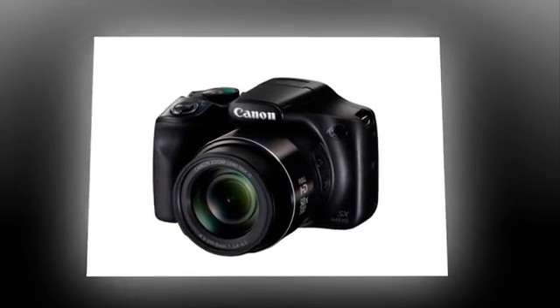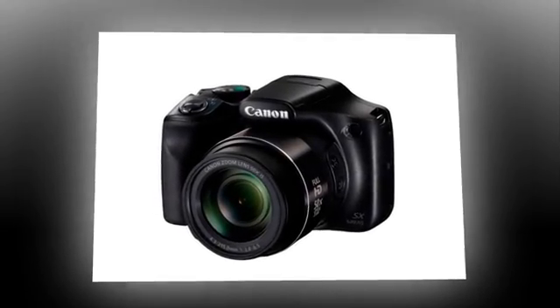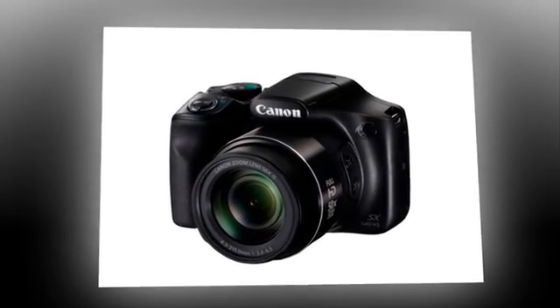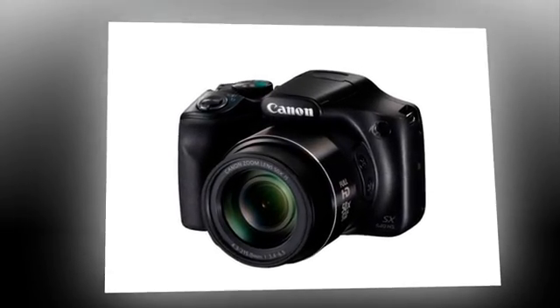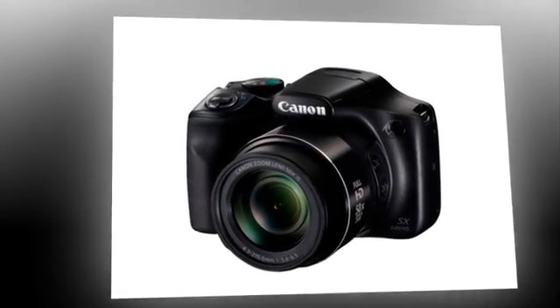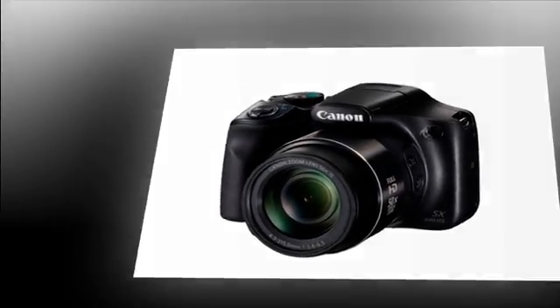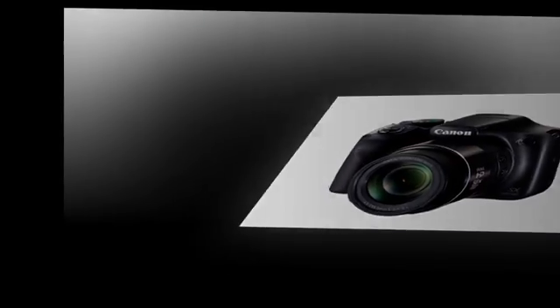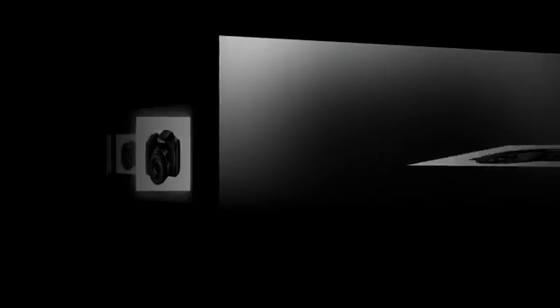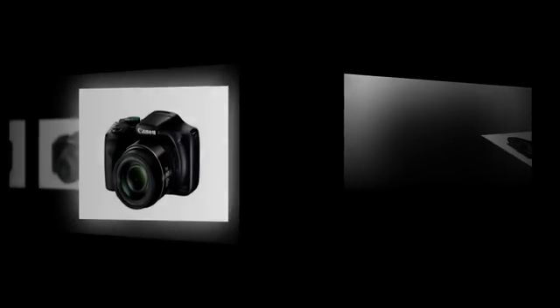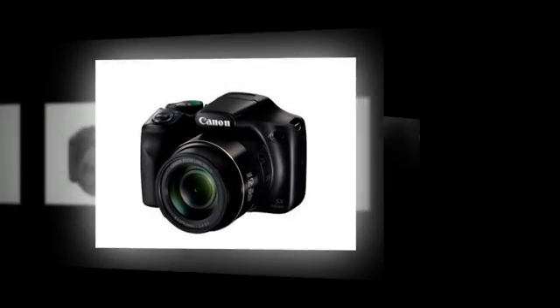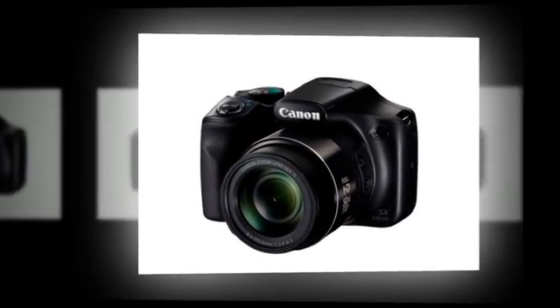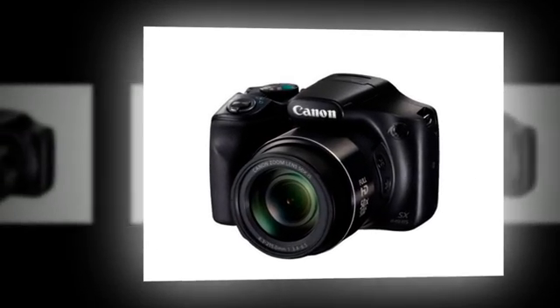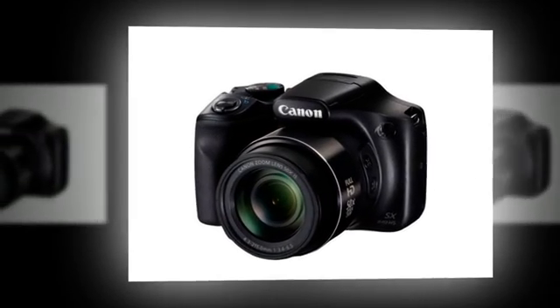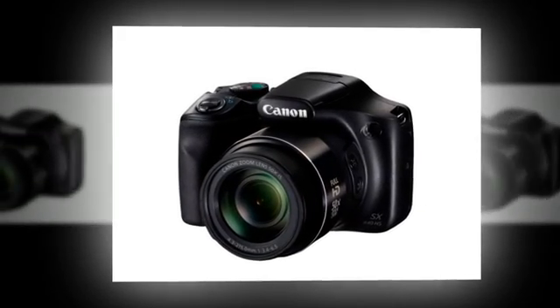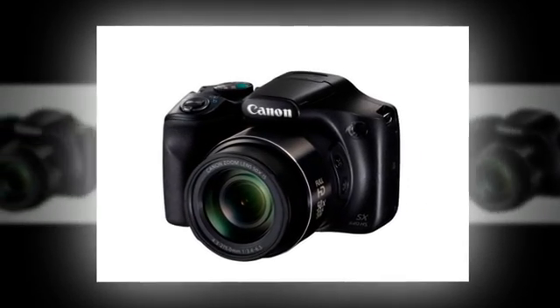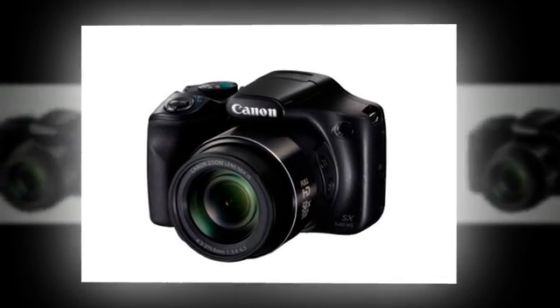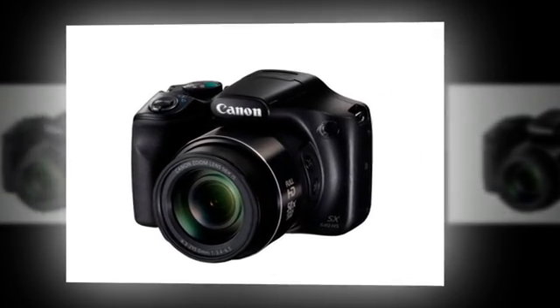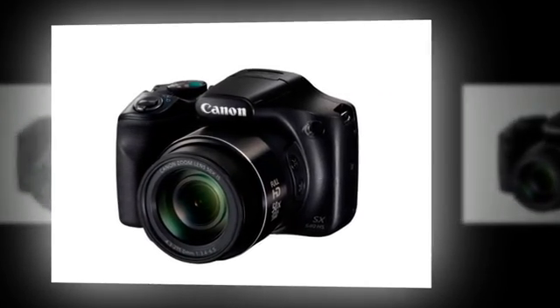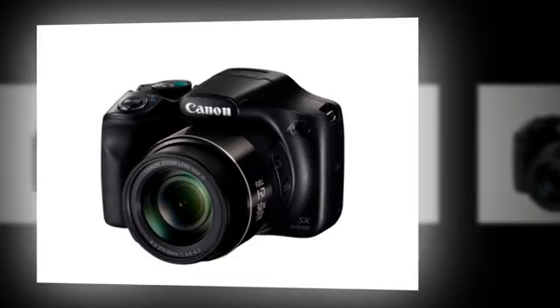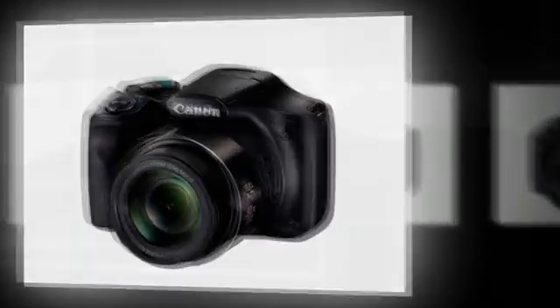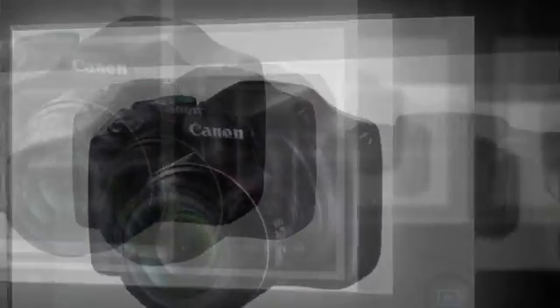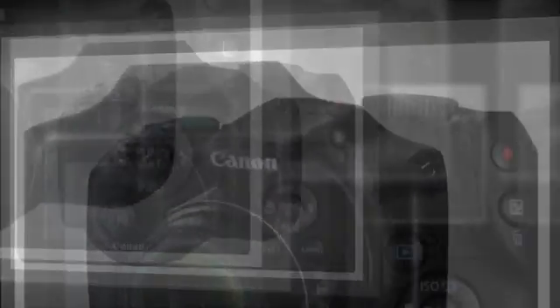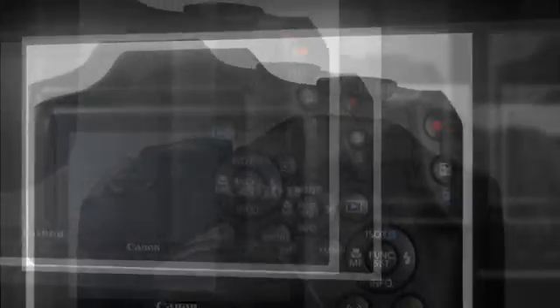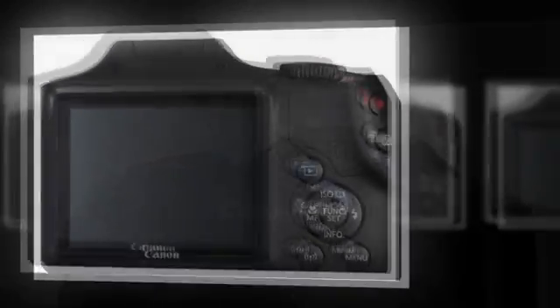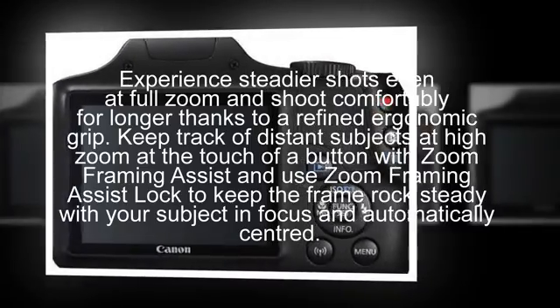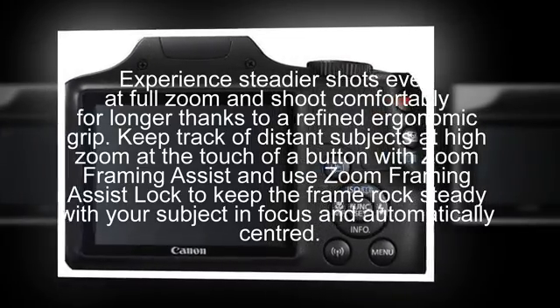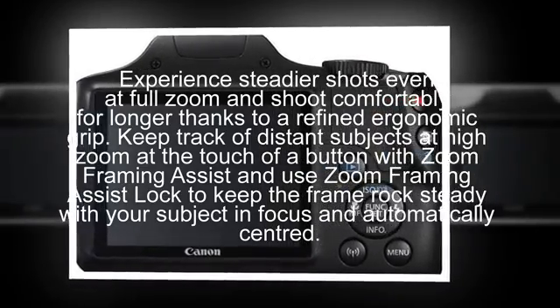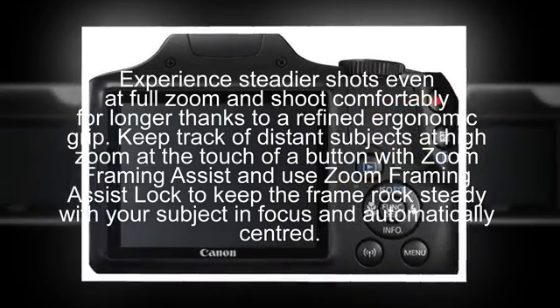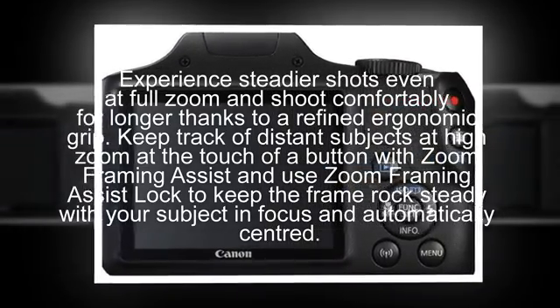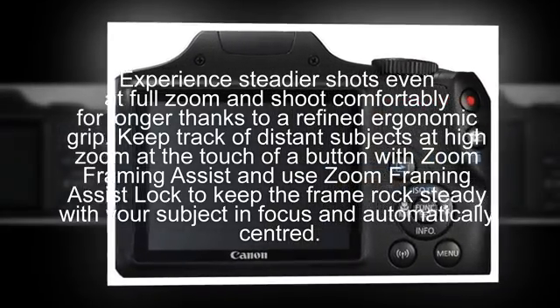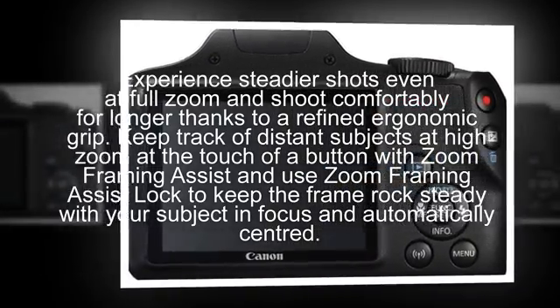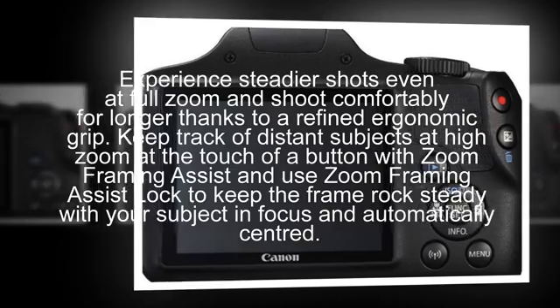Designed for comfortable shooting and easy framing. Shoot realistic full HD 60p movies with one touch of a button, and keep footage steady at full zoom or on the run with the advanced dynamic image stabilizer.